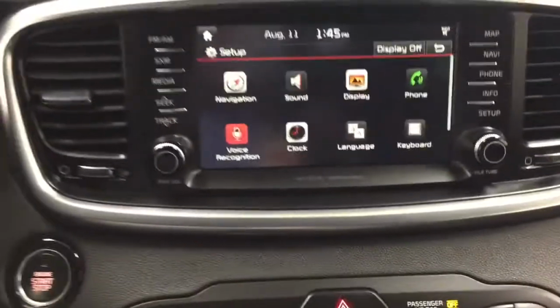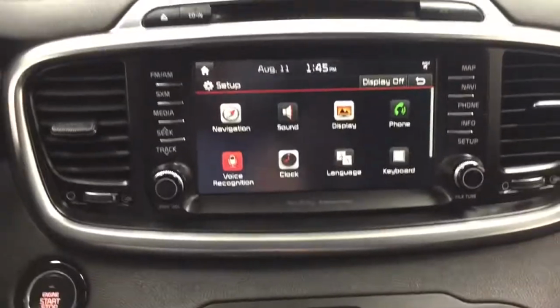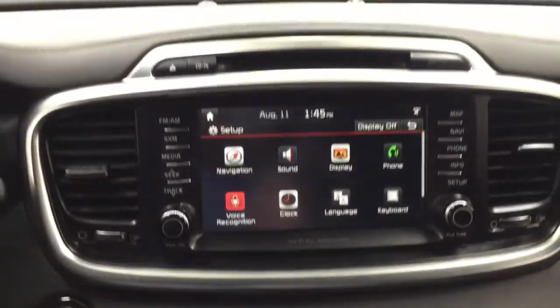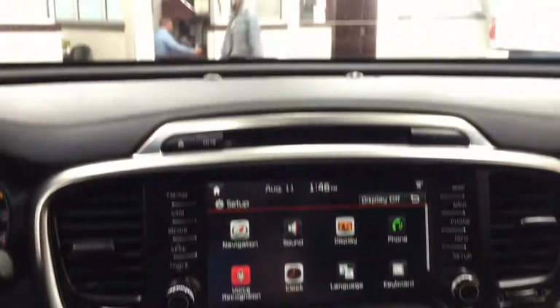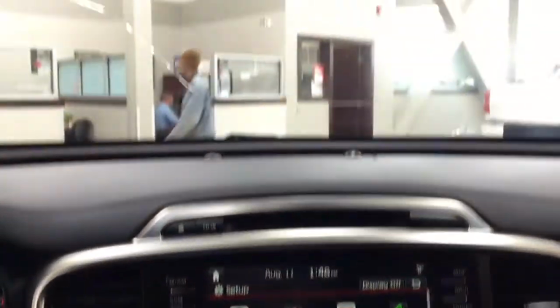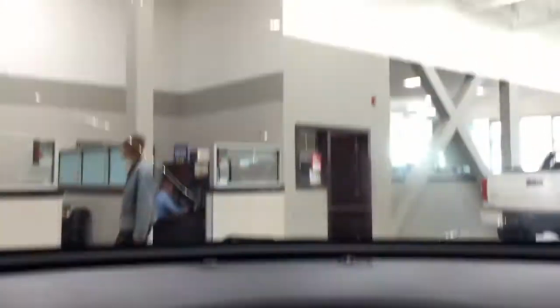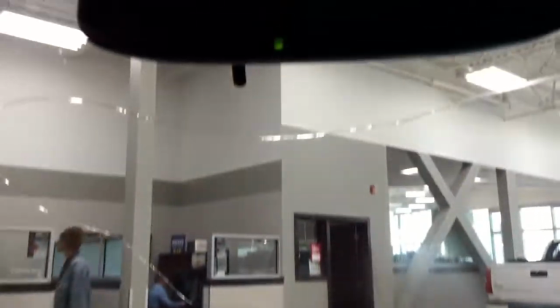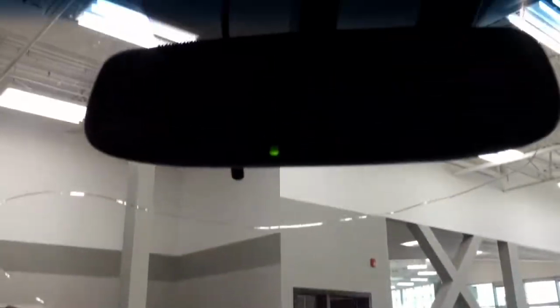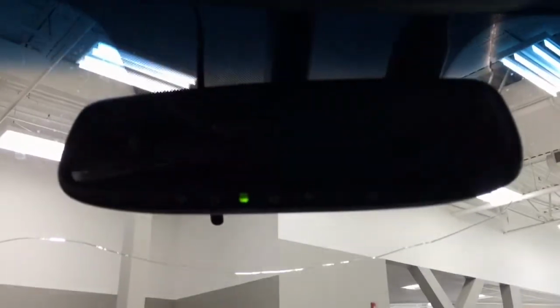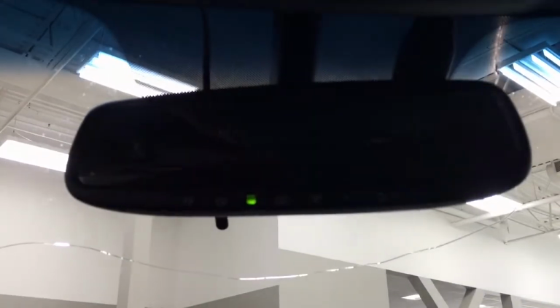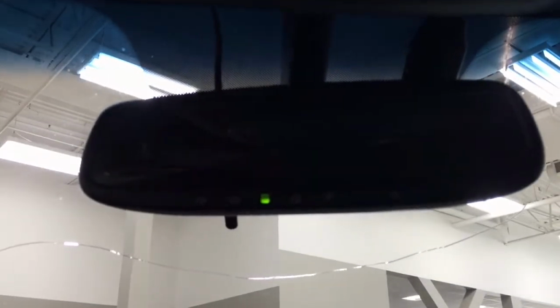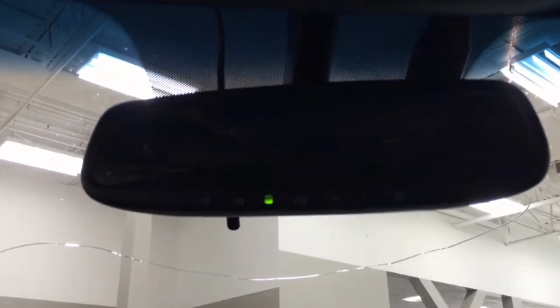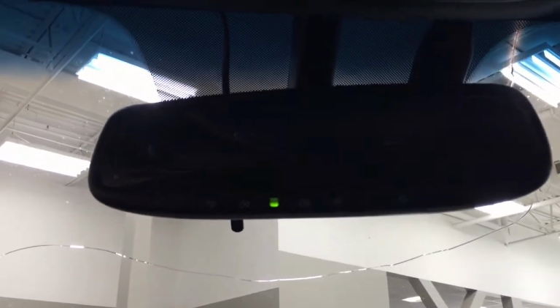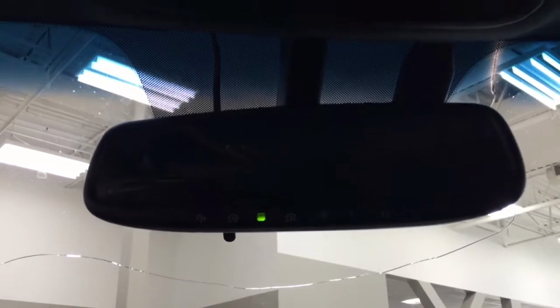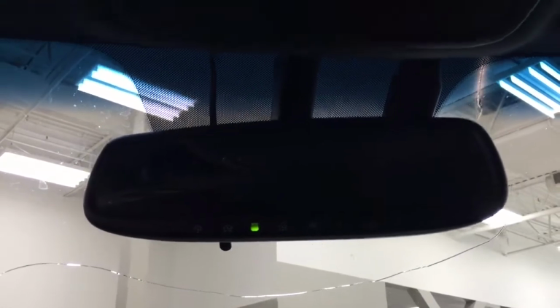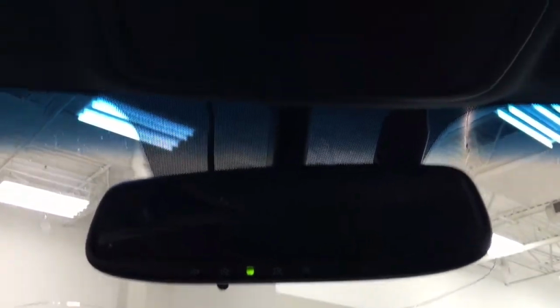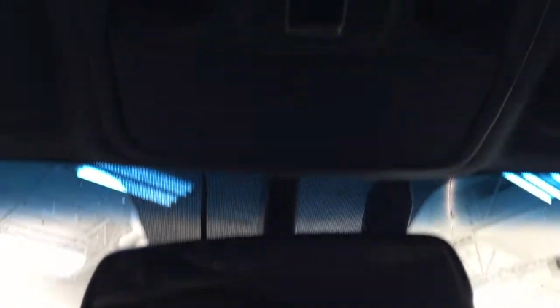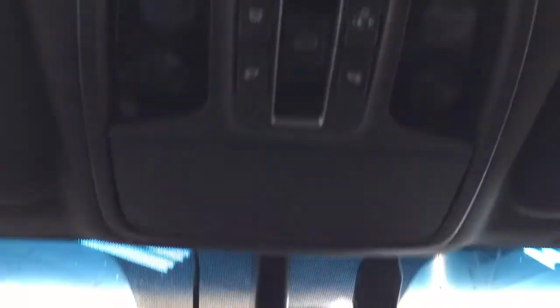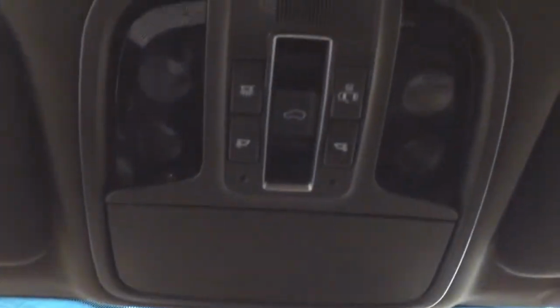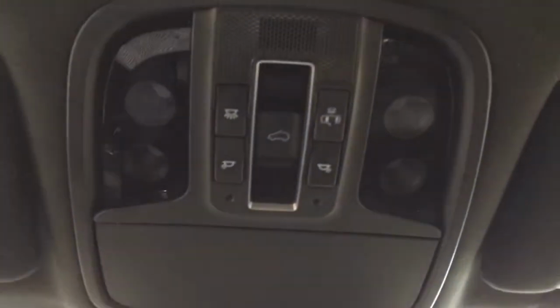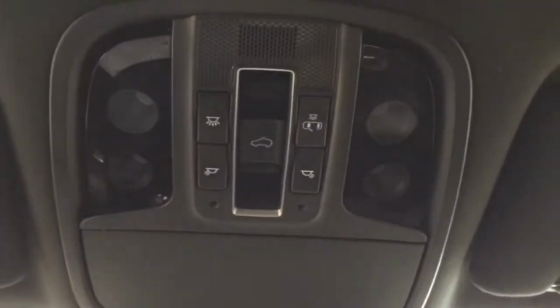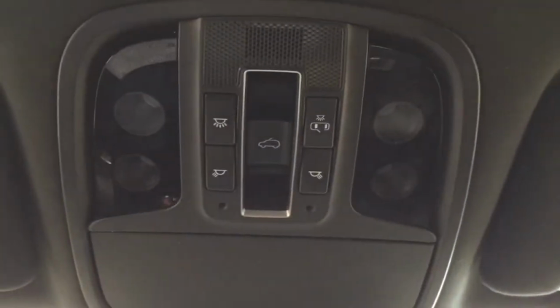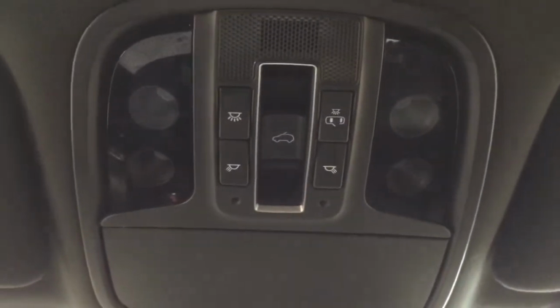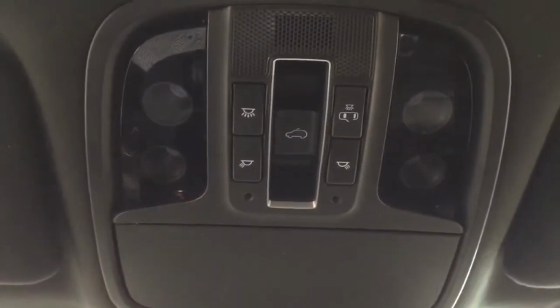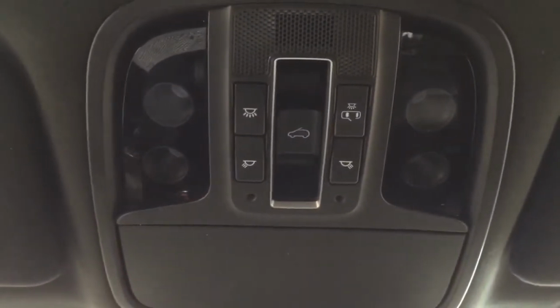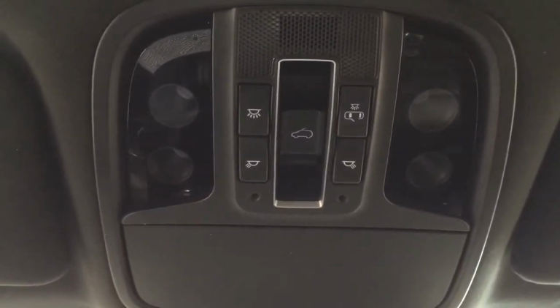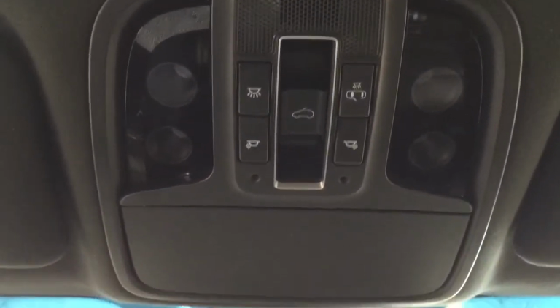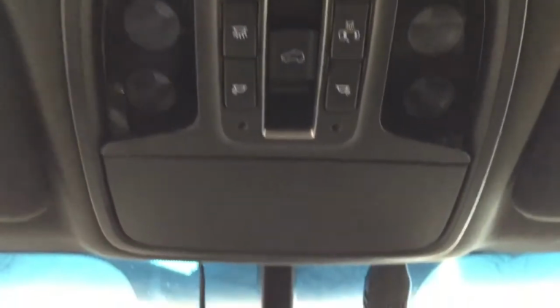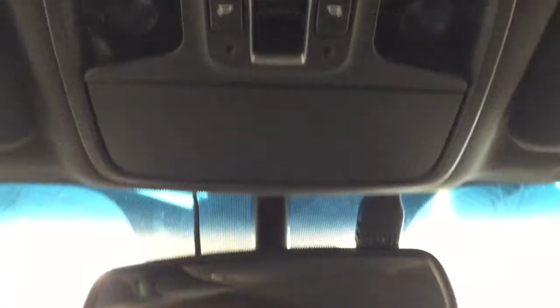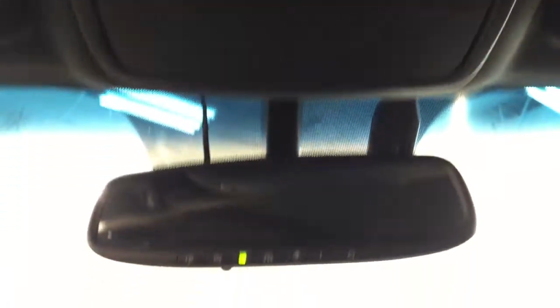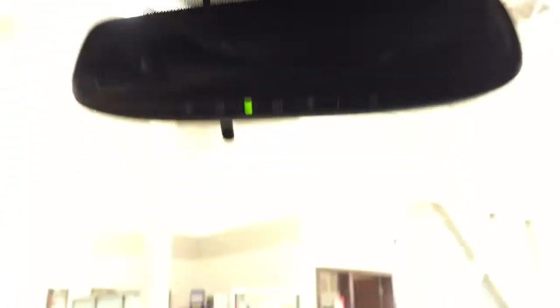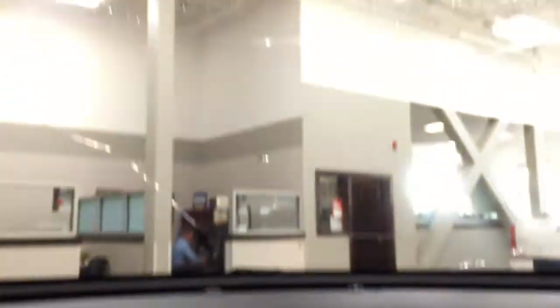Taking a closer look at the top, you have your auto-dimming rearview mirror with an interior garage door opener, and you'll also find the open and close controls for your power moonroof along with your sunglass case holder.